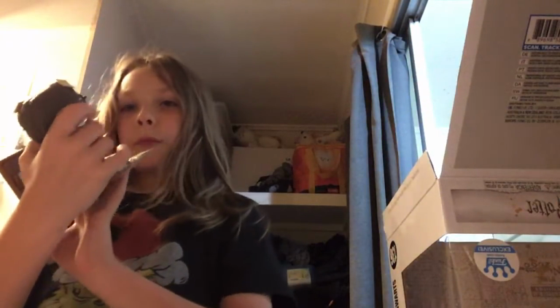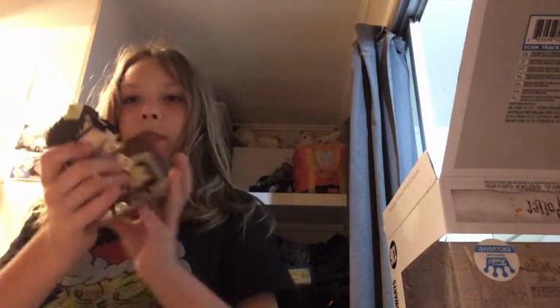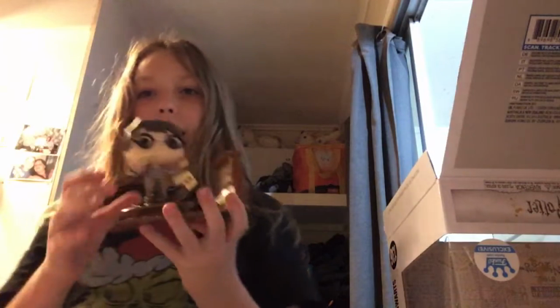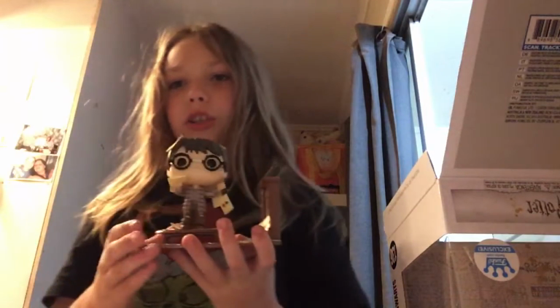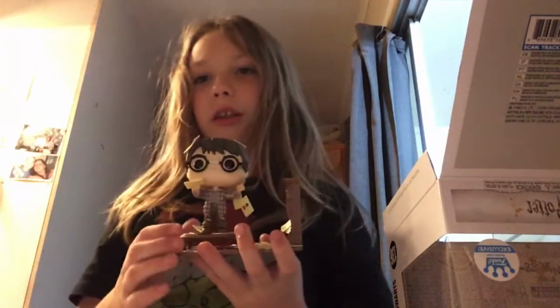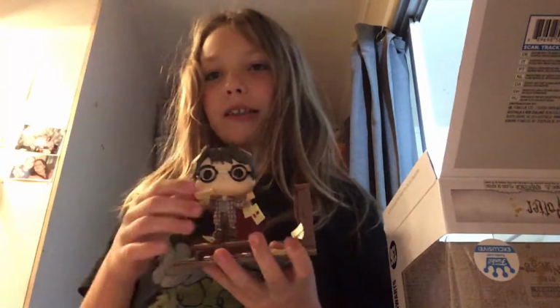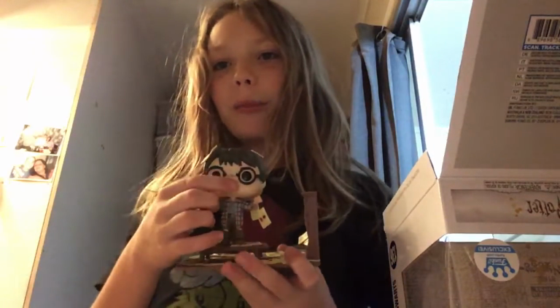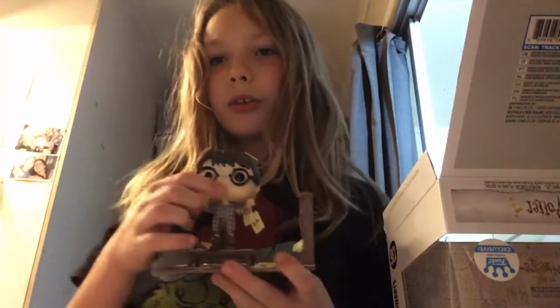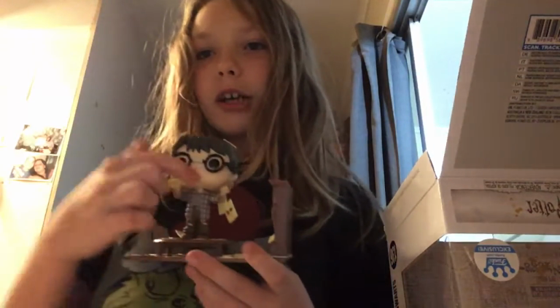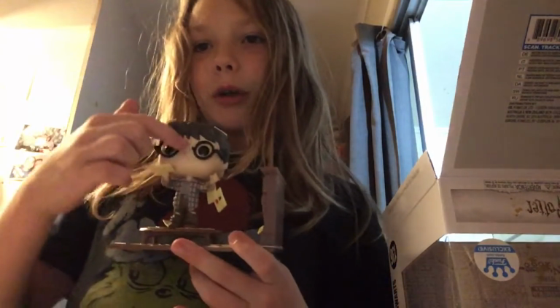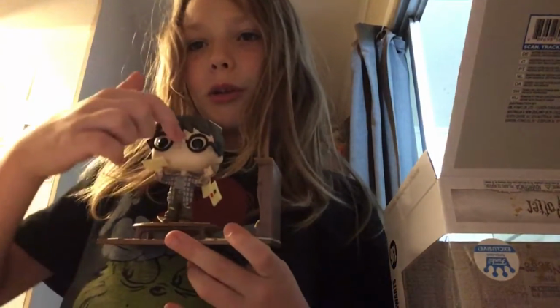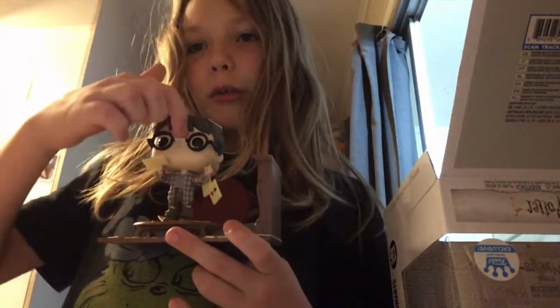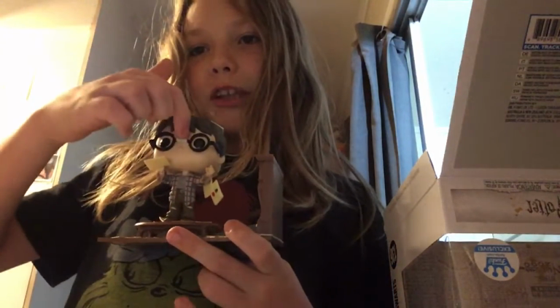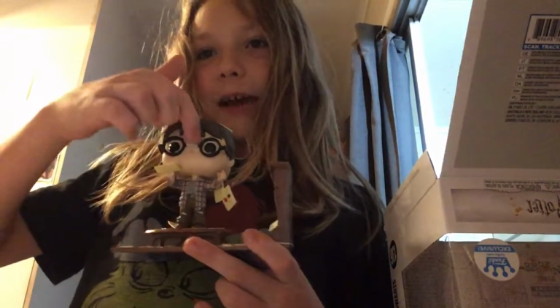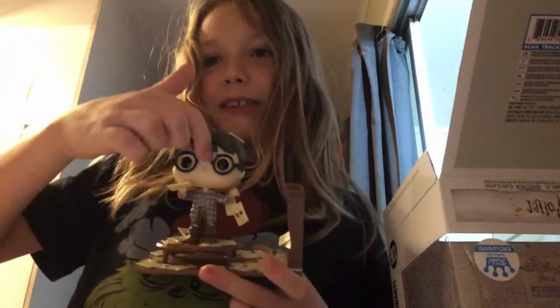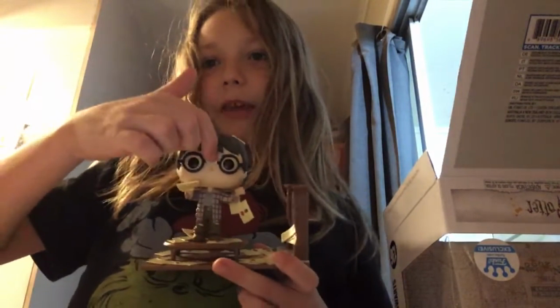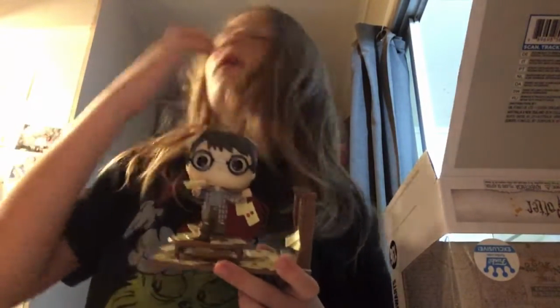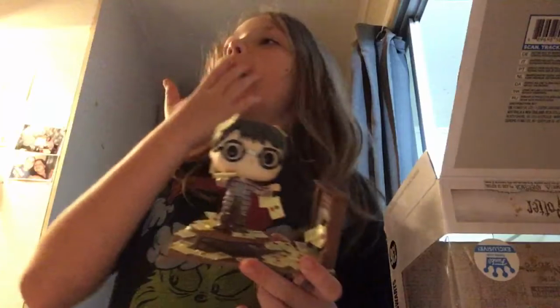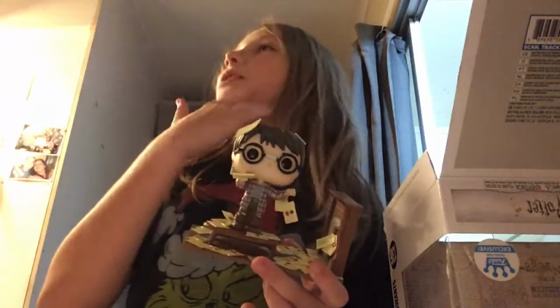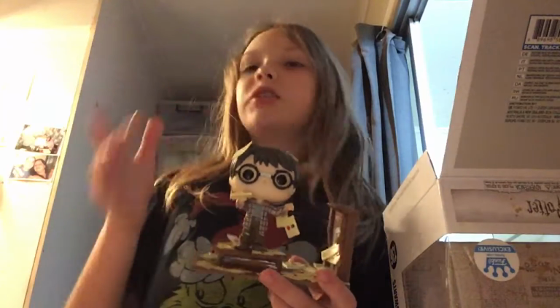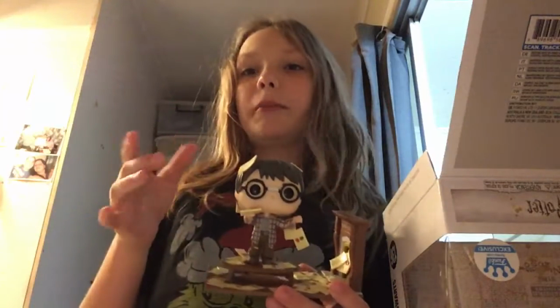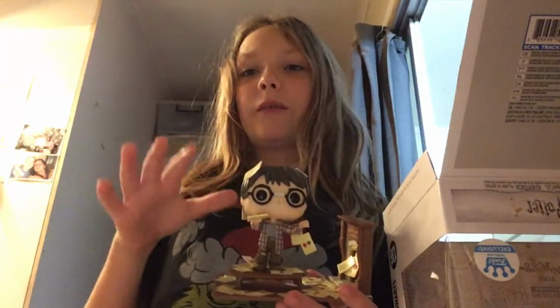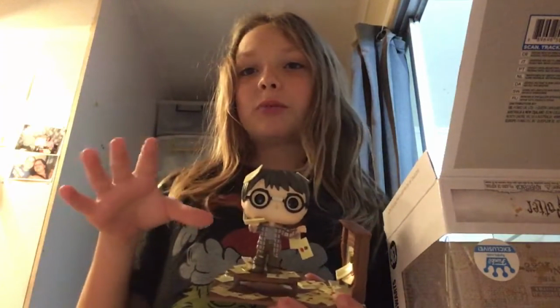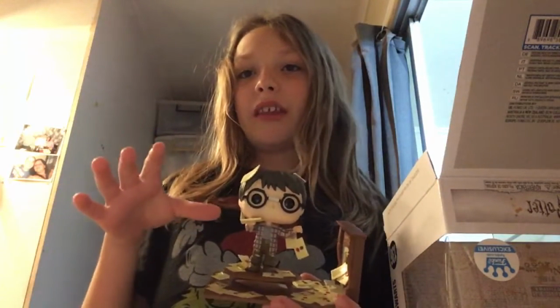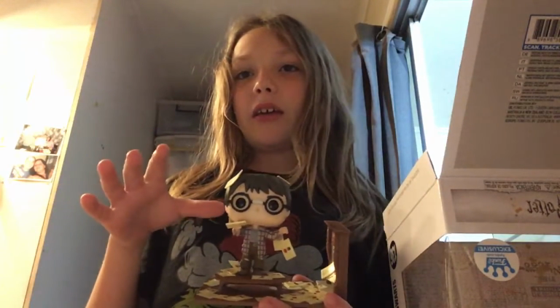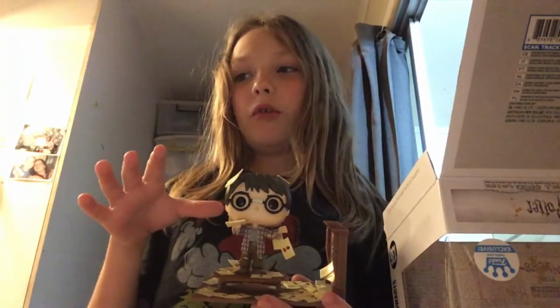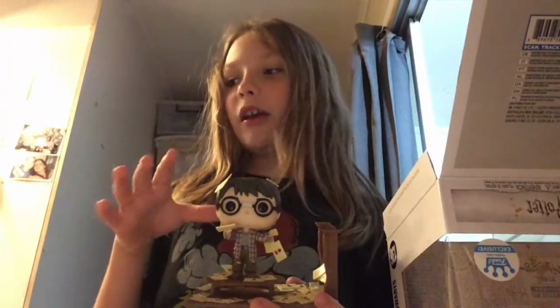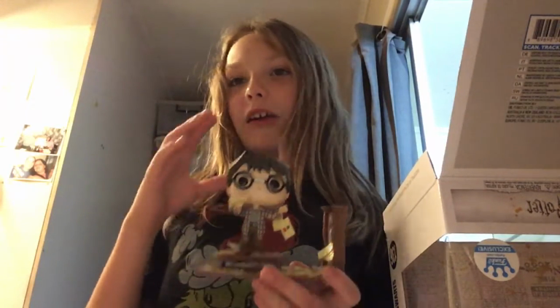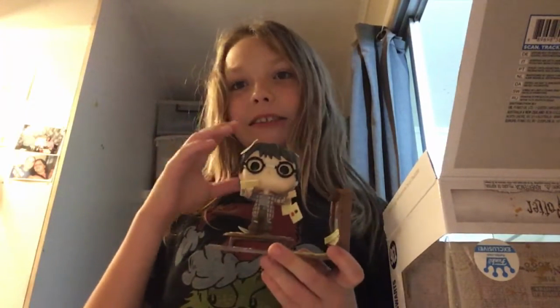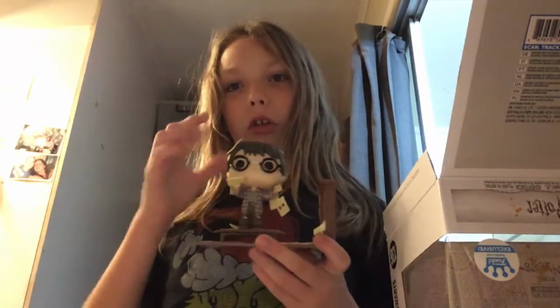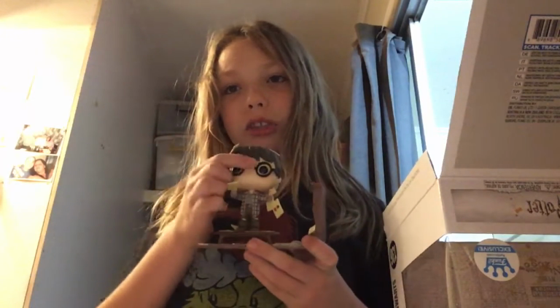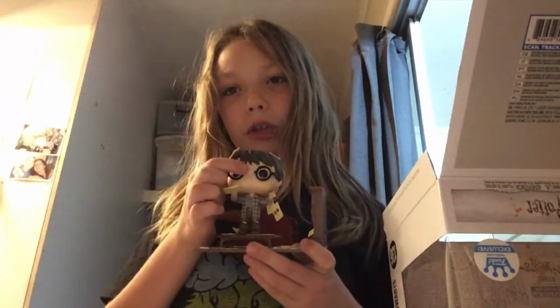I honestly really like this Pop. You guys are probably wondering why it has the tape there — it's because in the first bit of the movie, Harry has his glasses broken.